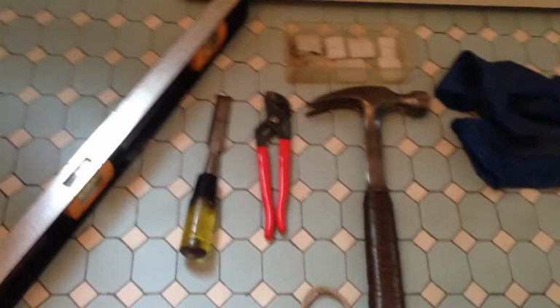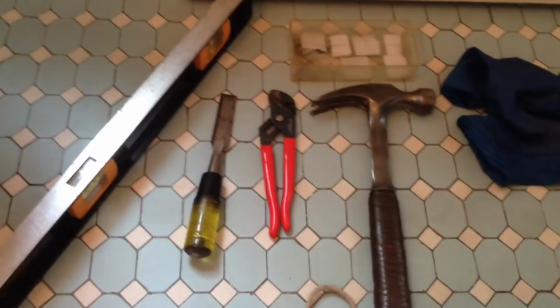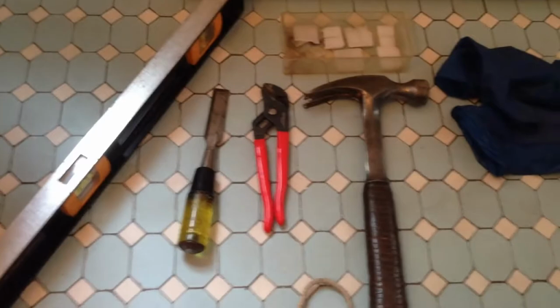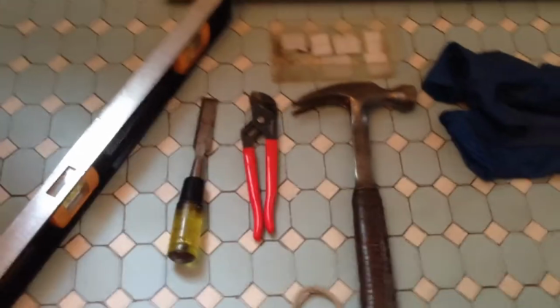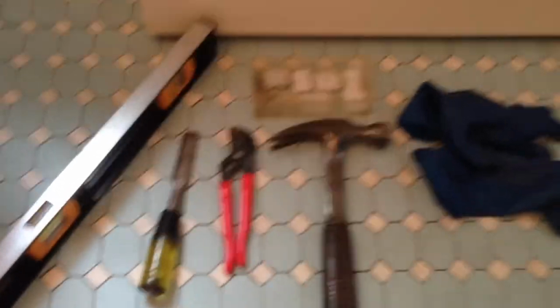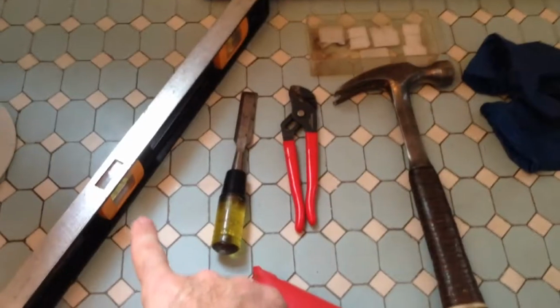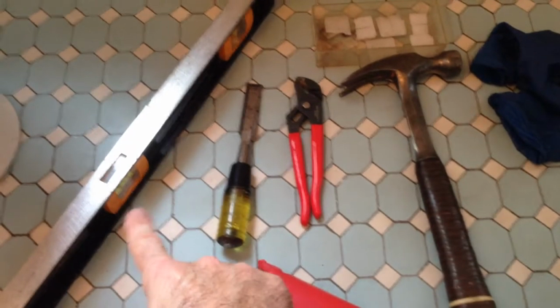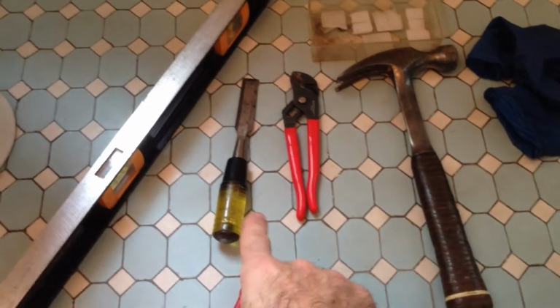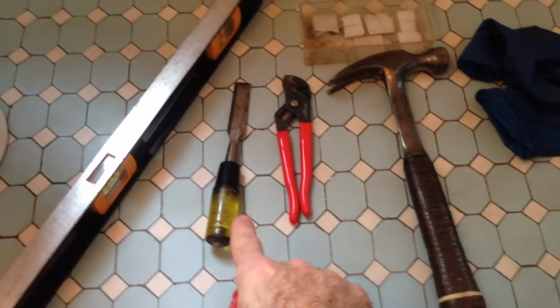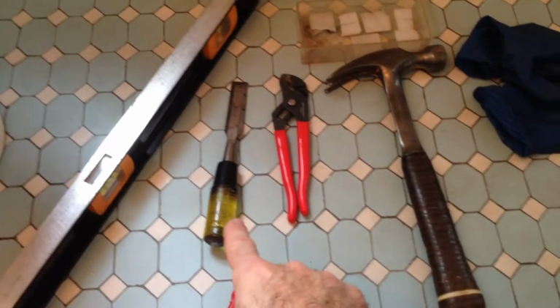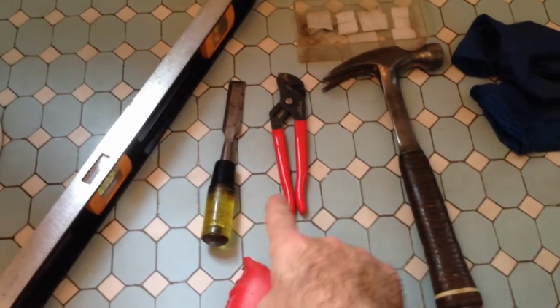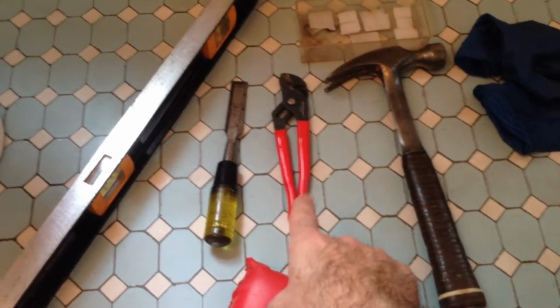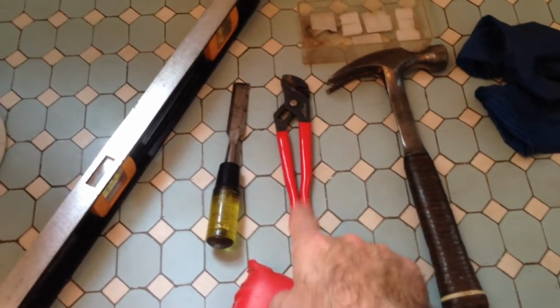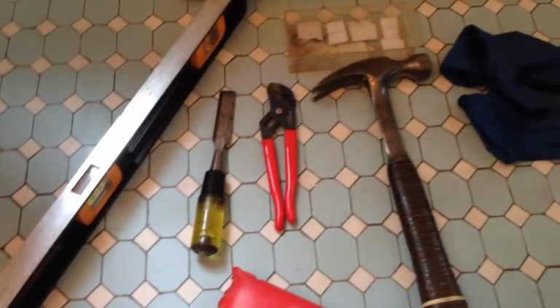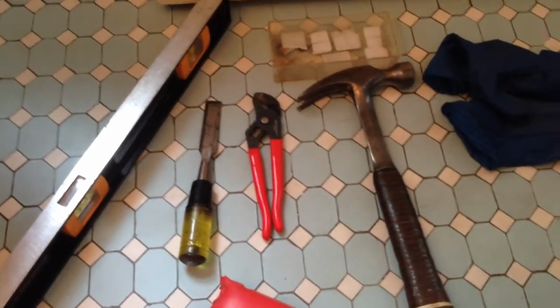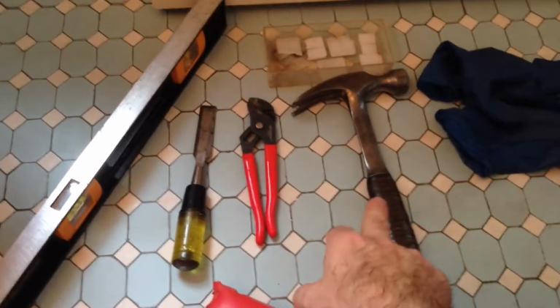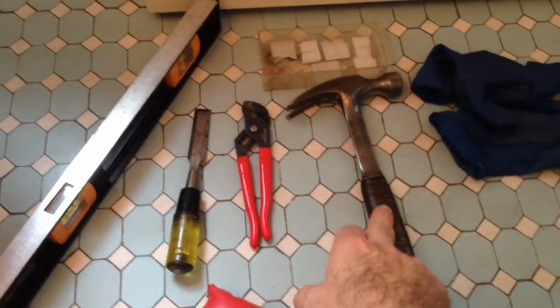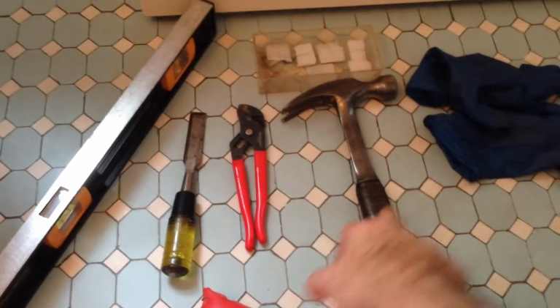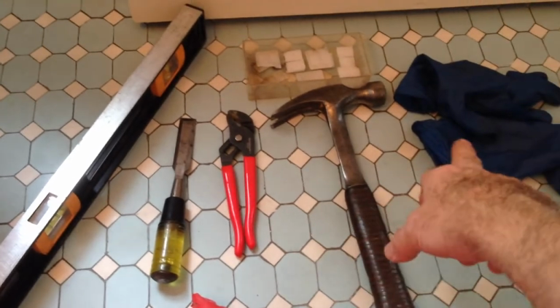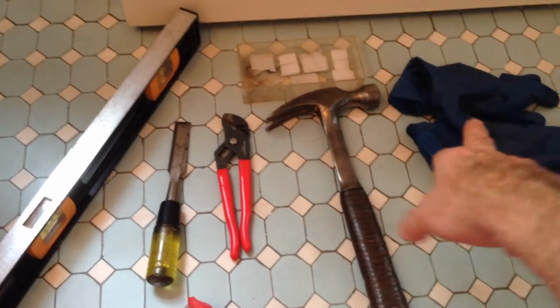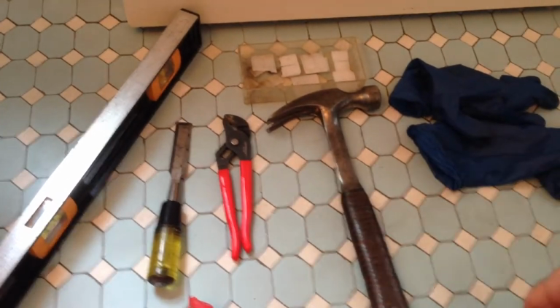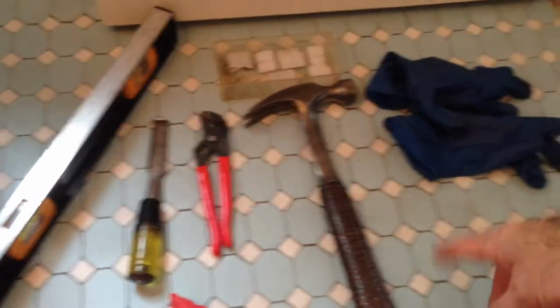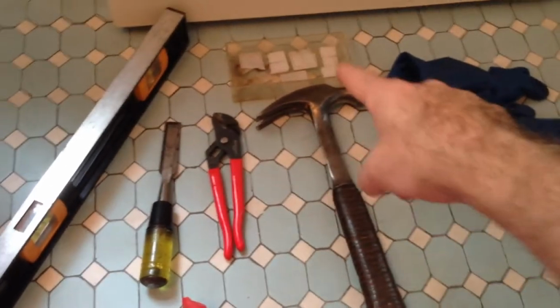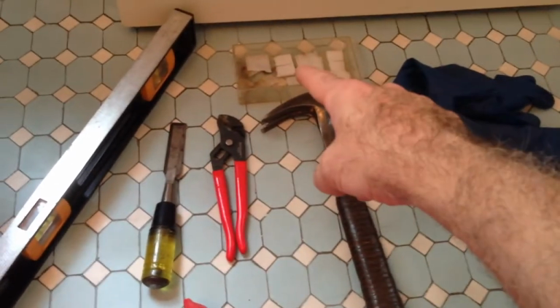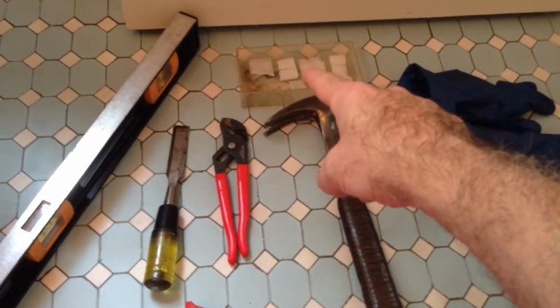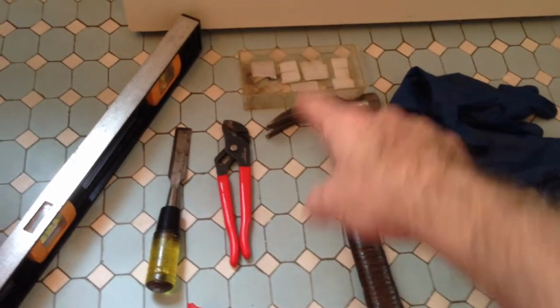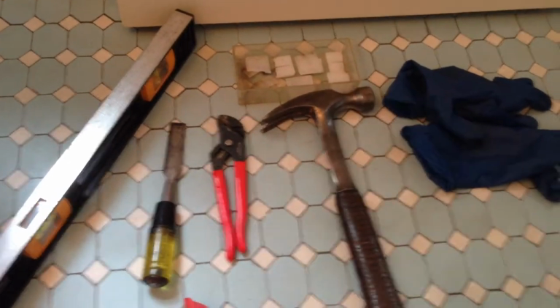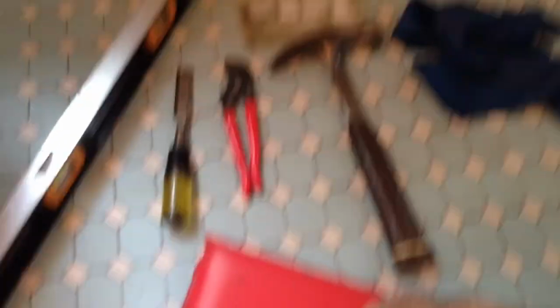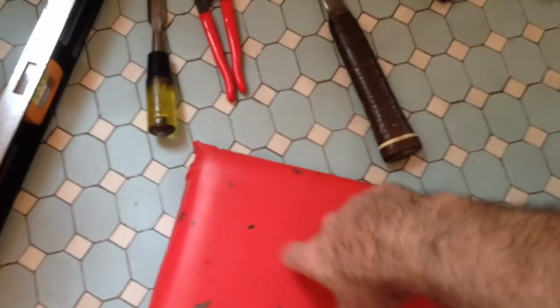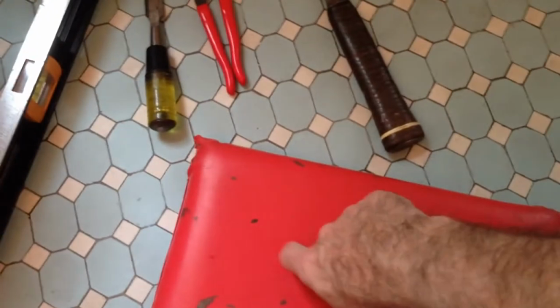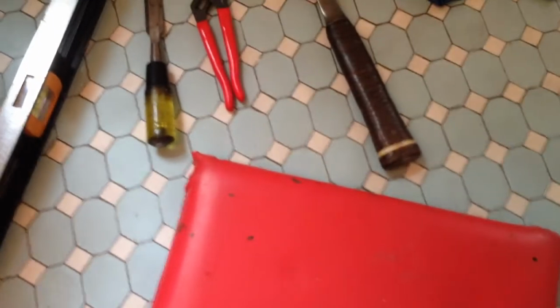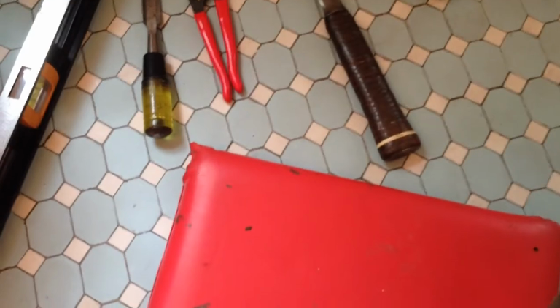Some tools you're going to need: a level, a wood chisel, a little pair of pliers, a hammer, some gloves, plumbing shims, and something for your knees.